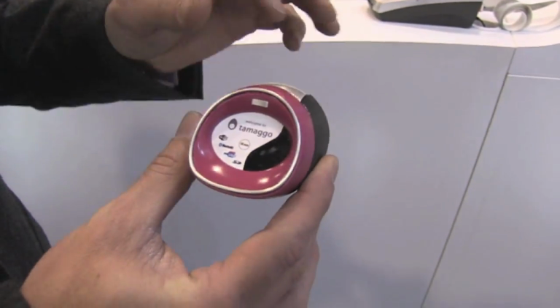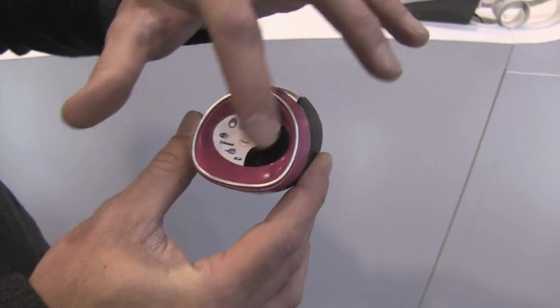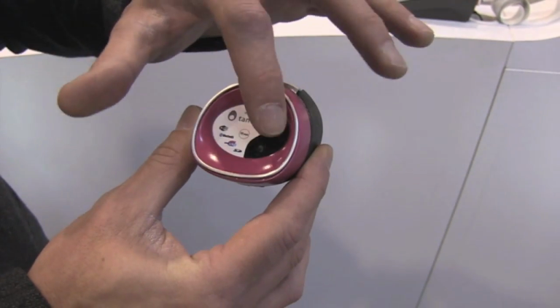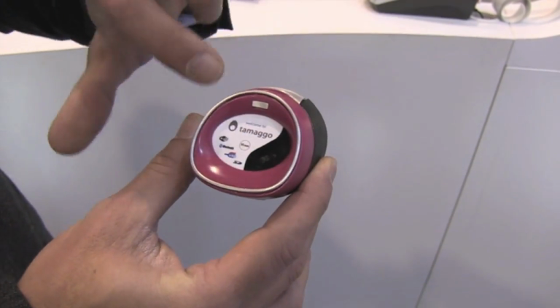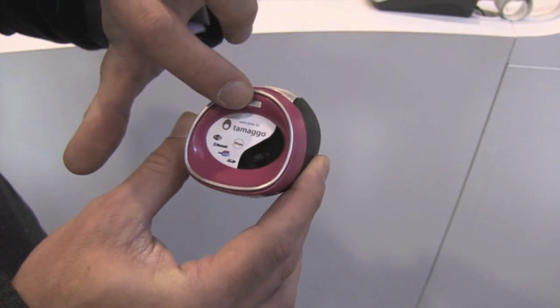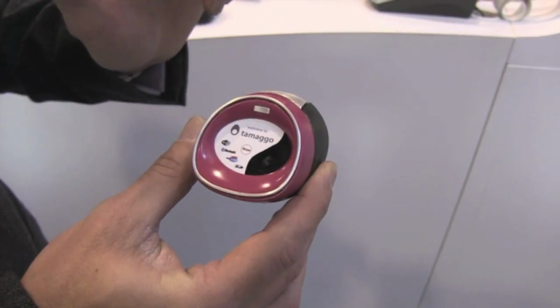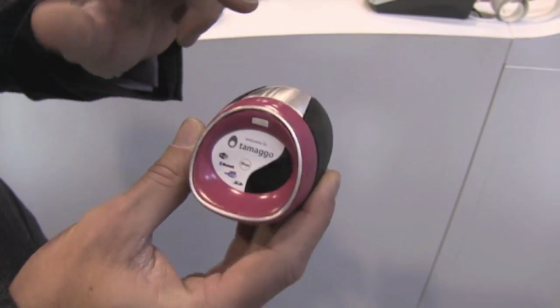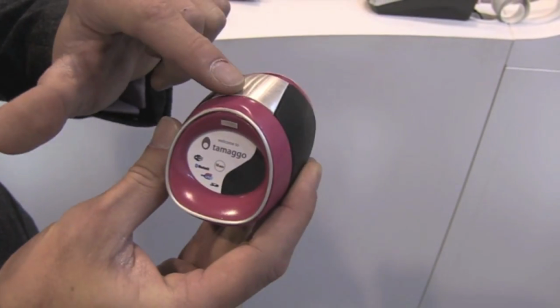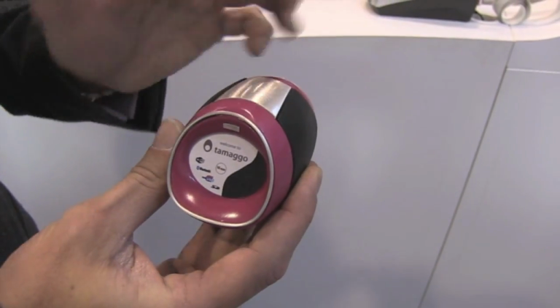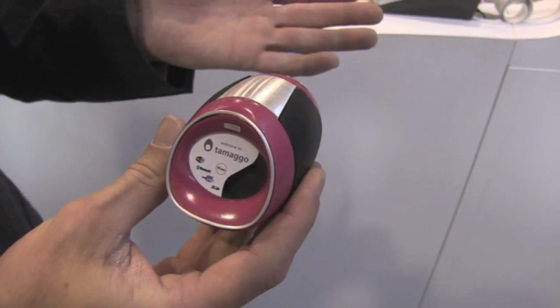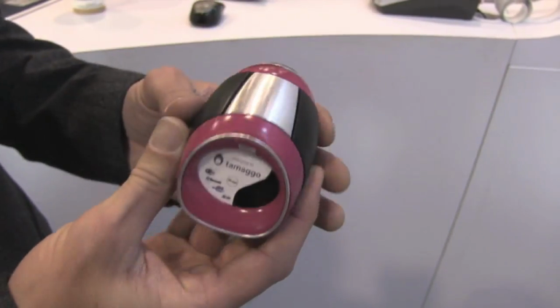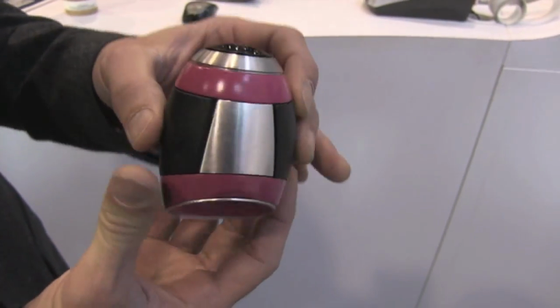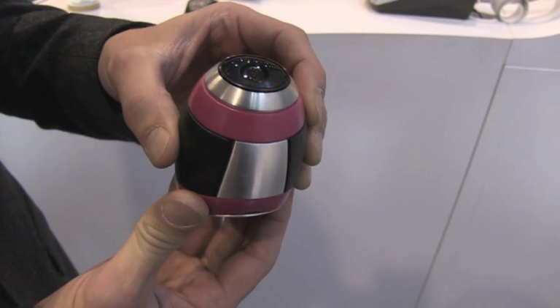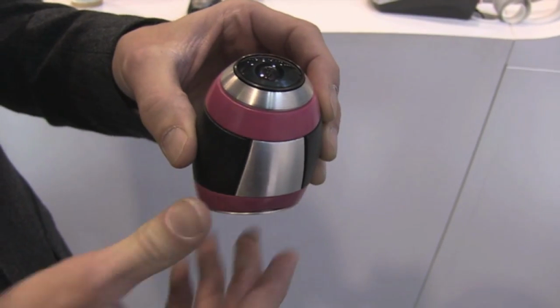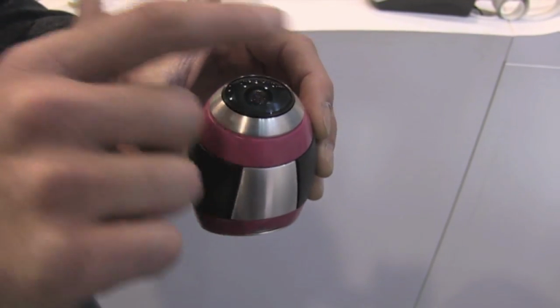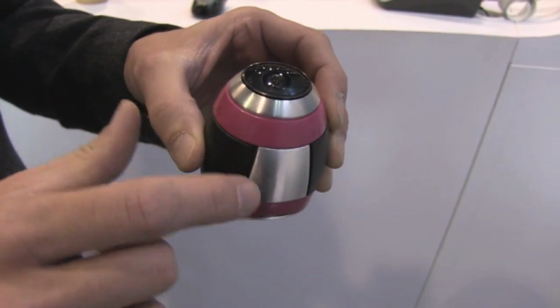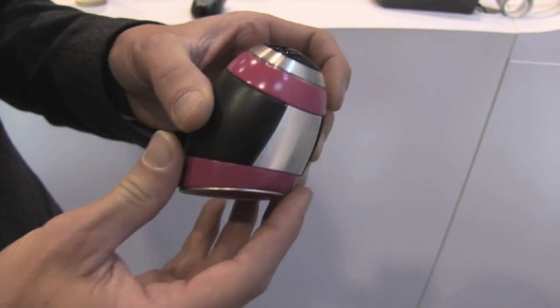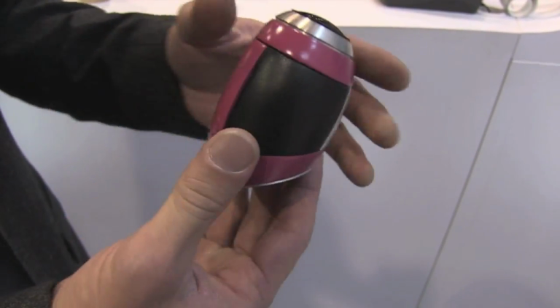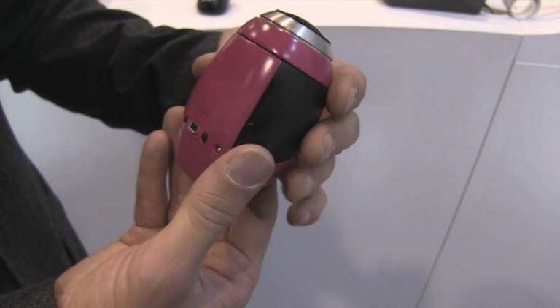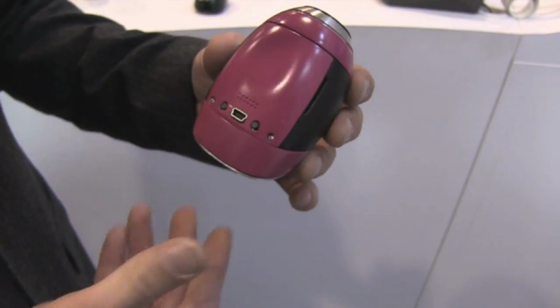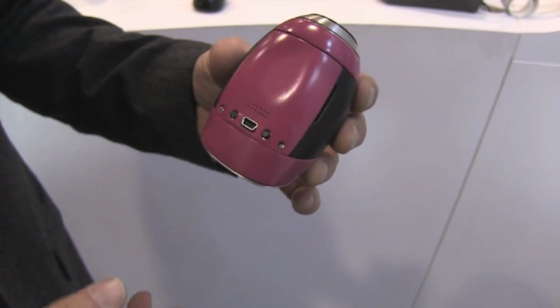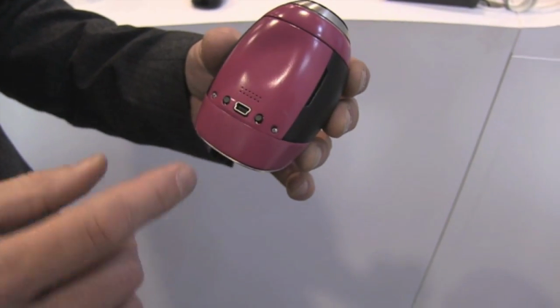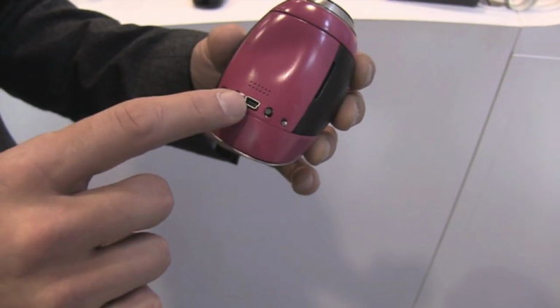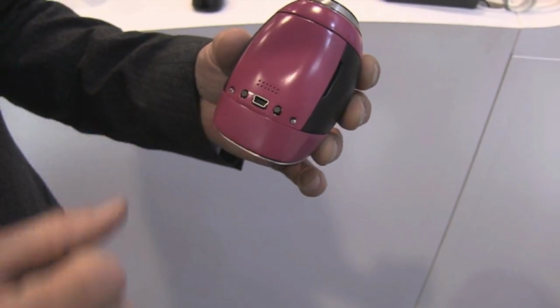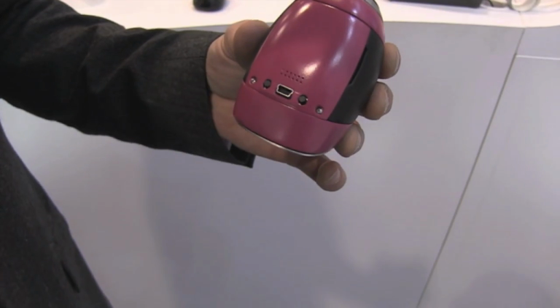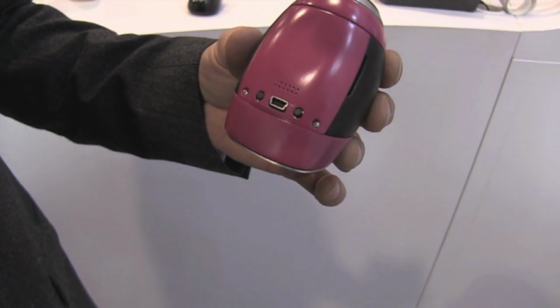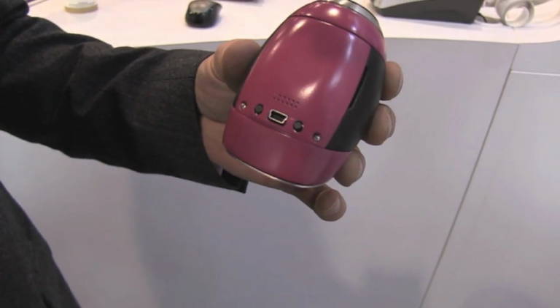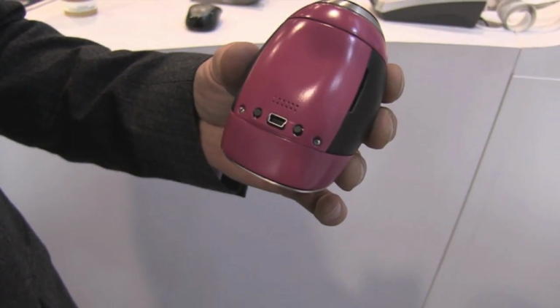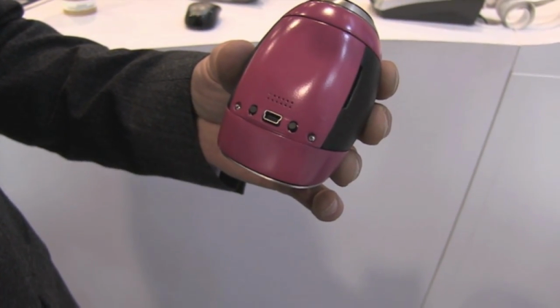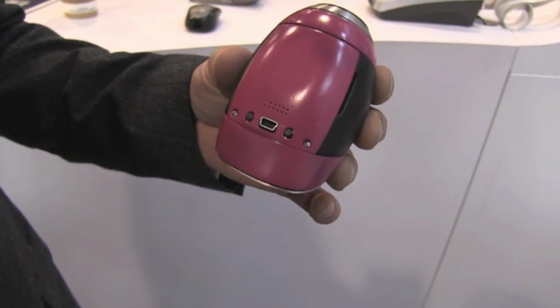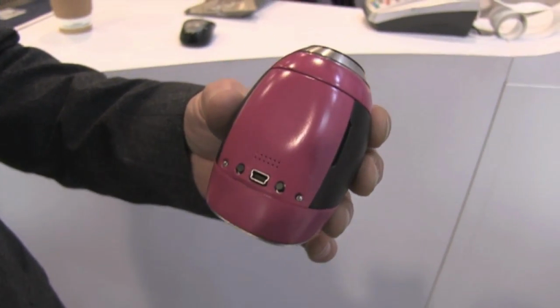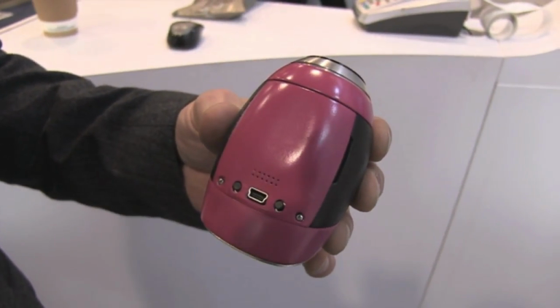So this is the screen, the on-off button, and the trigger — that's it. This is the lens, and on the underside is the micro USB connector. That's all there is to it.